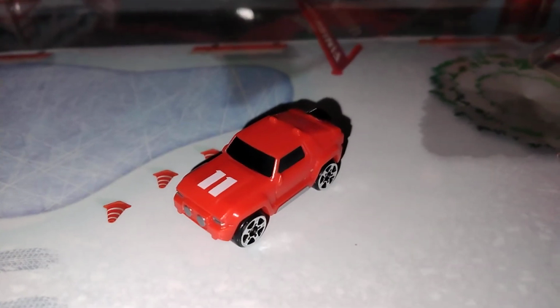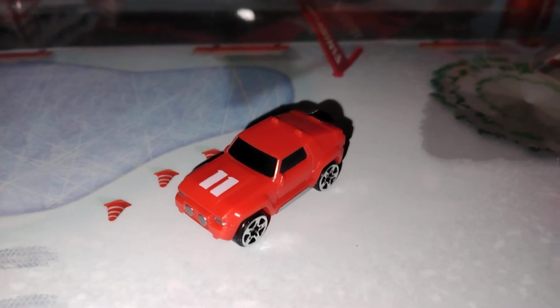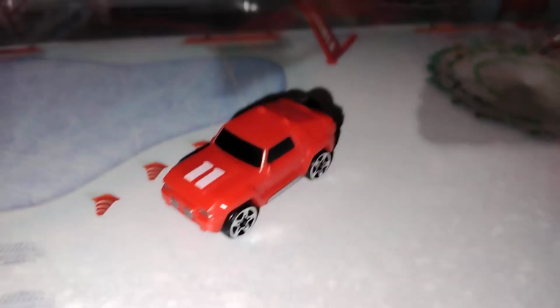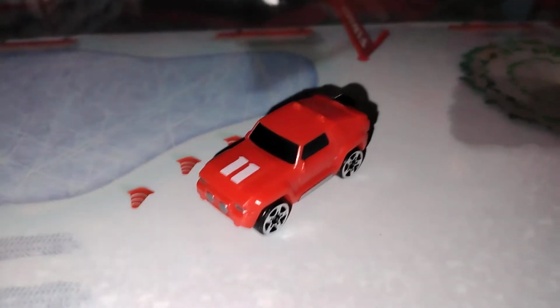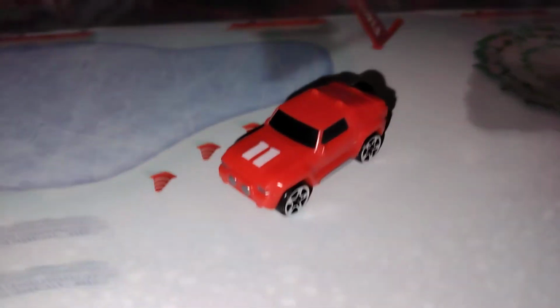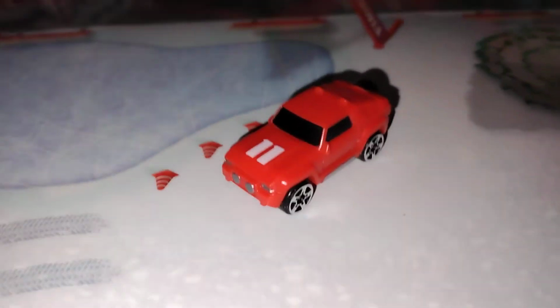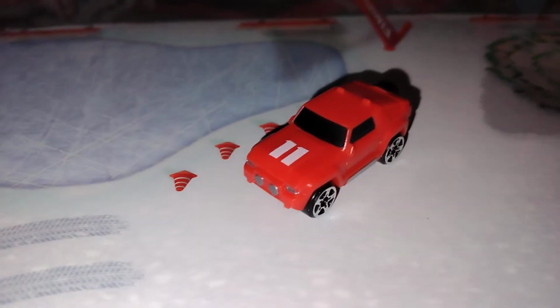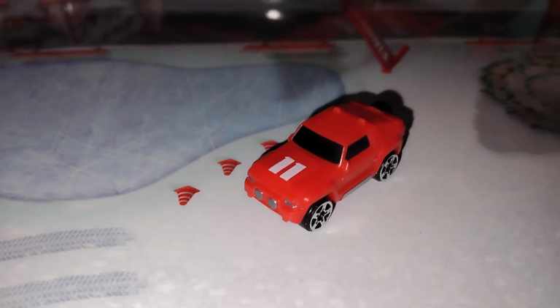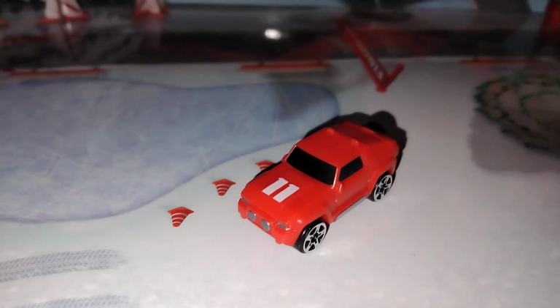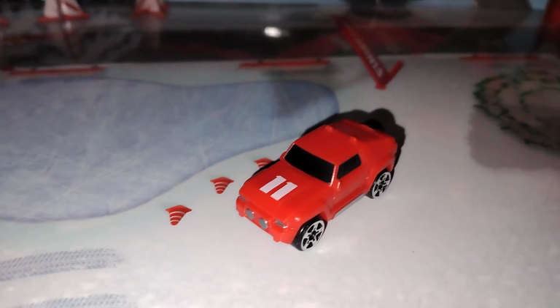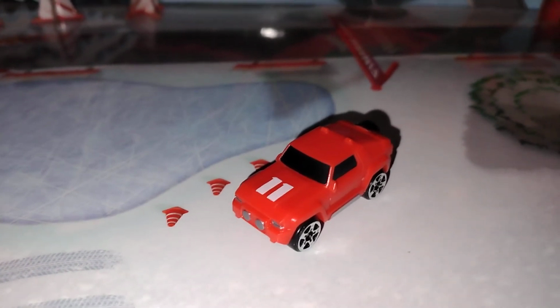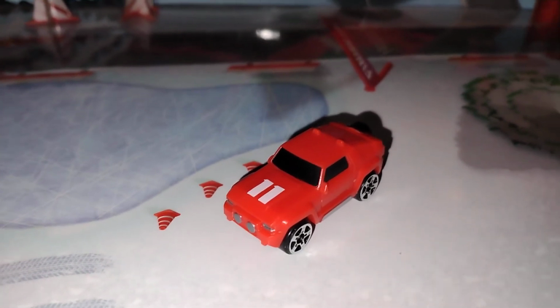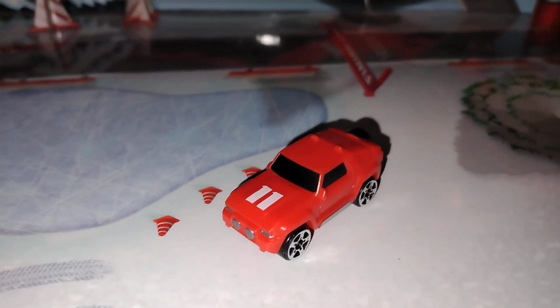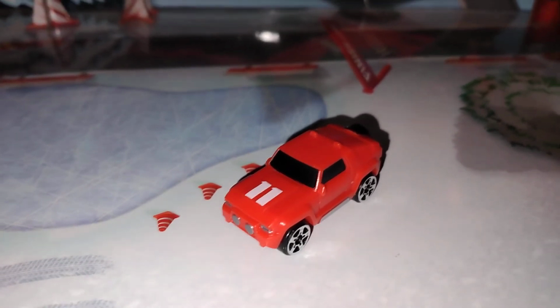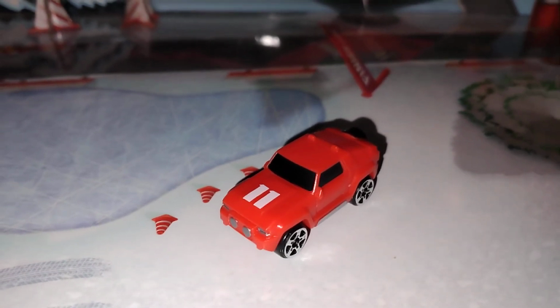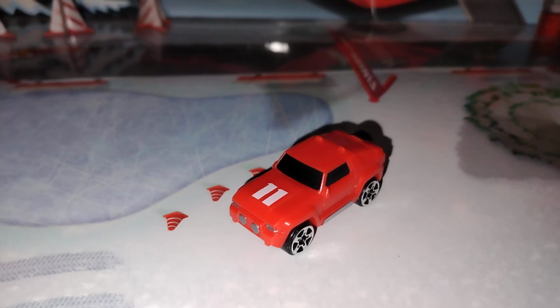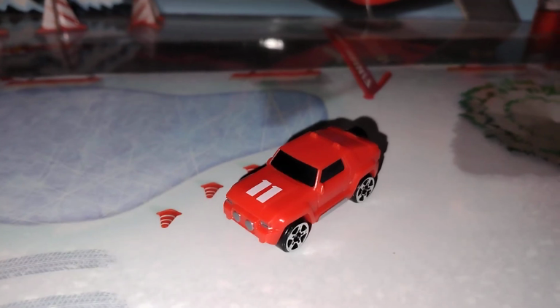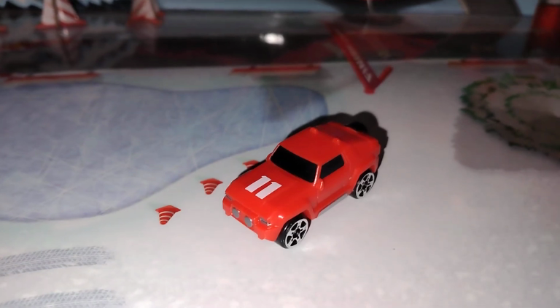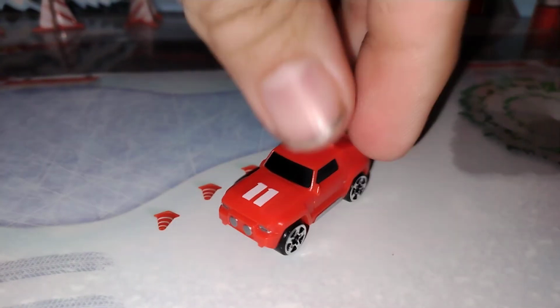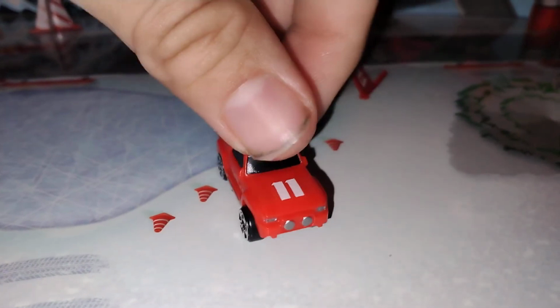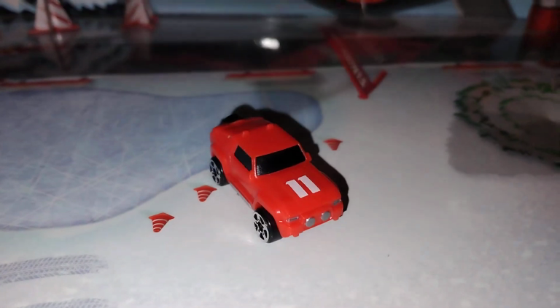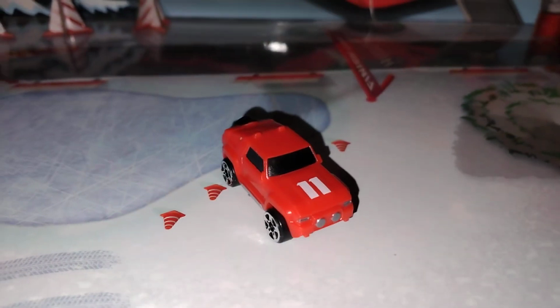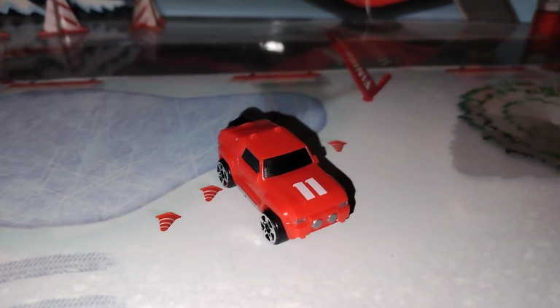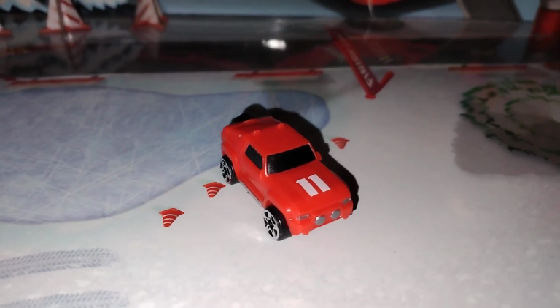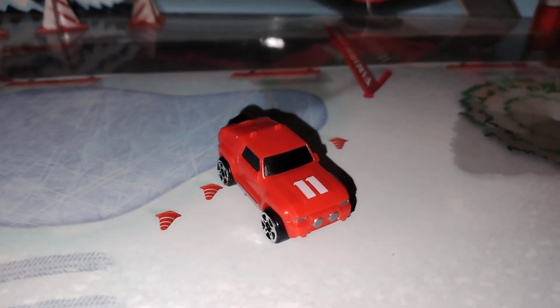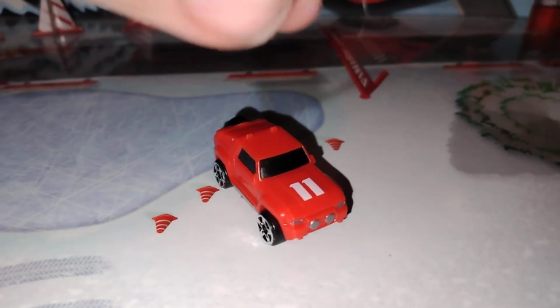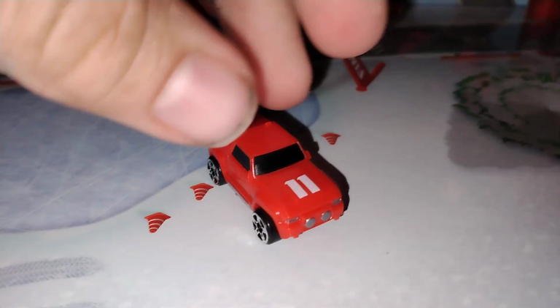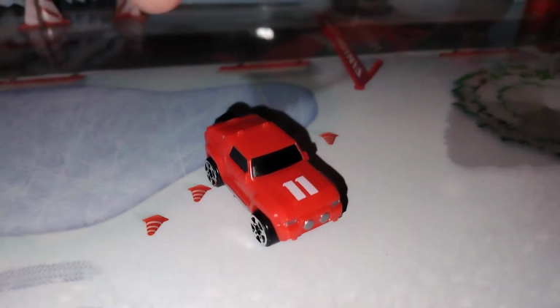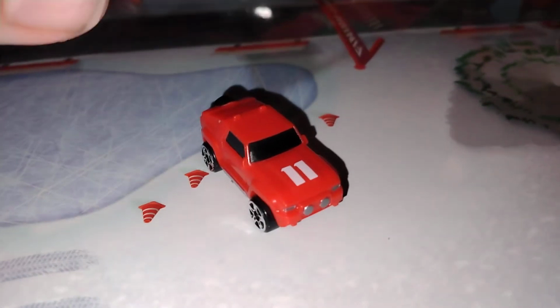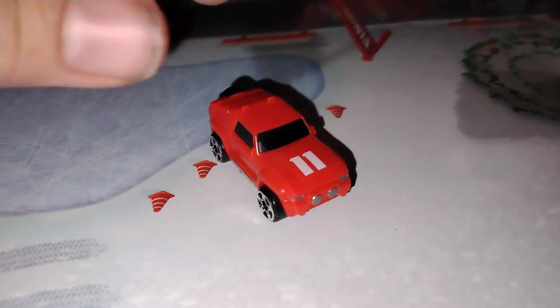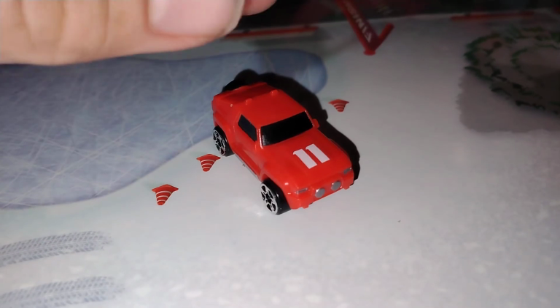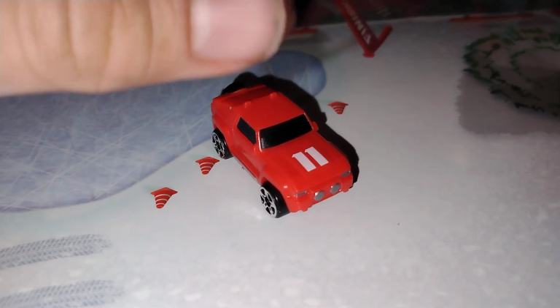Heck yeah, it is a car today! So we got a Hognose — a red Hognose with a white stripe on the hood. Pretty cool looking!